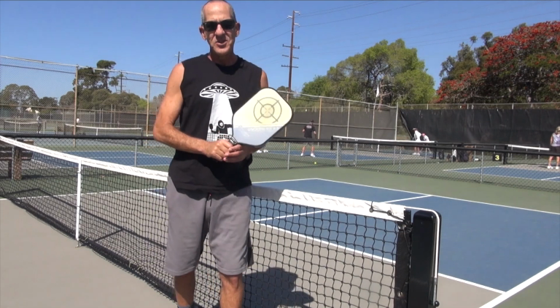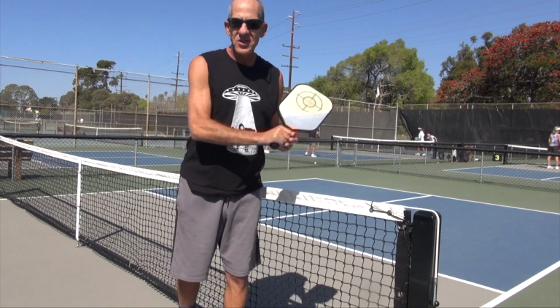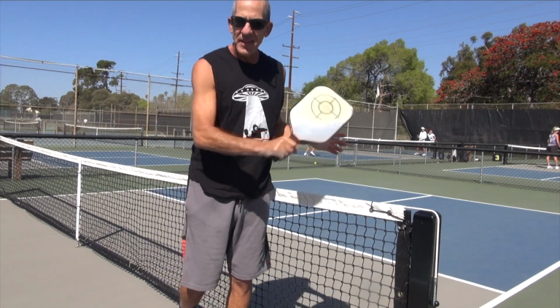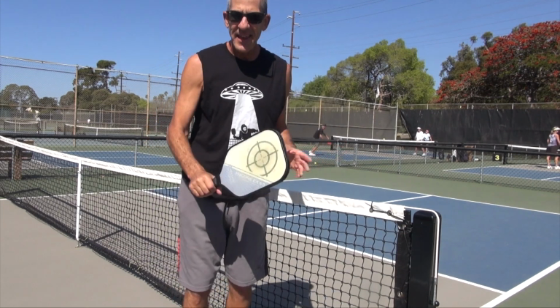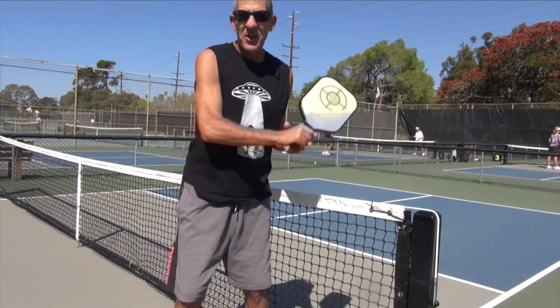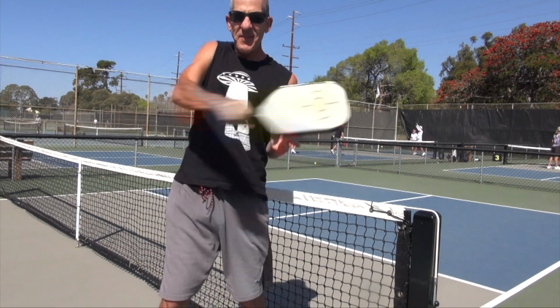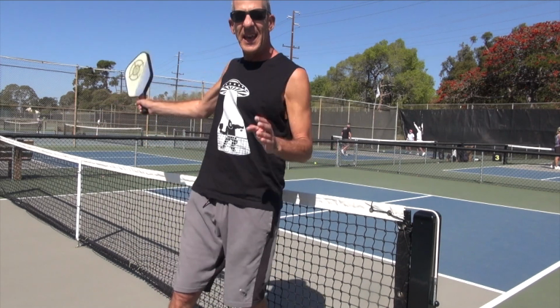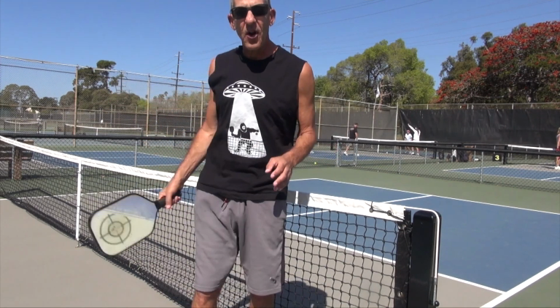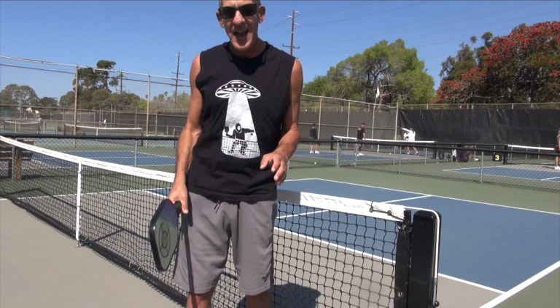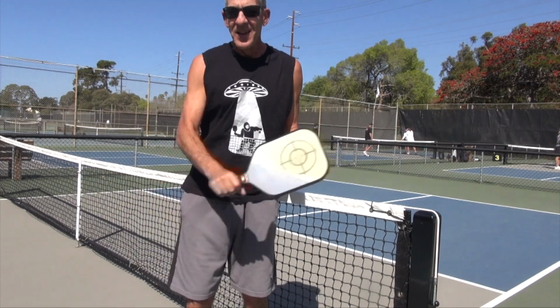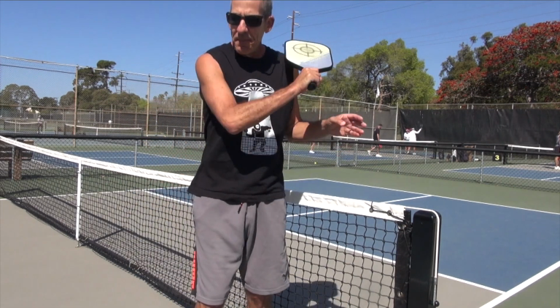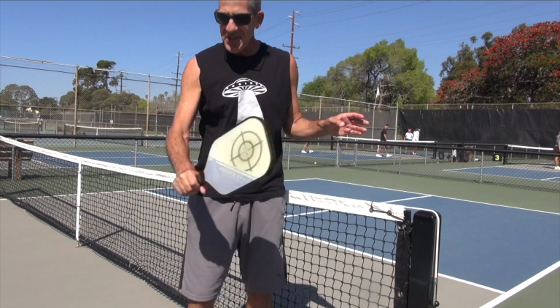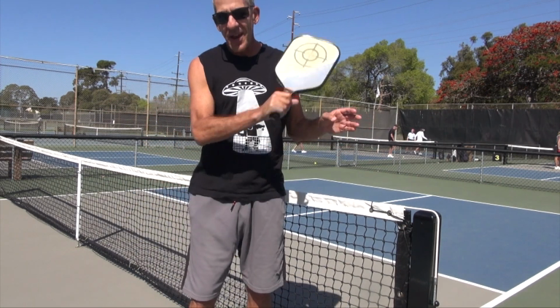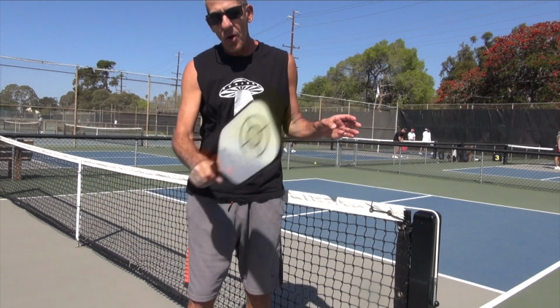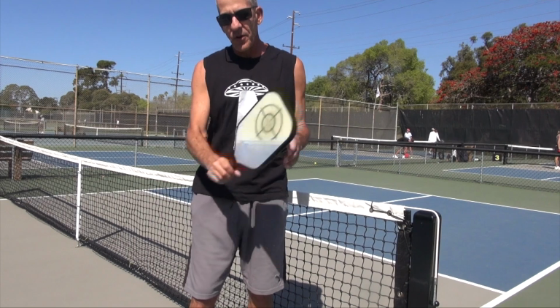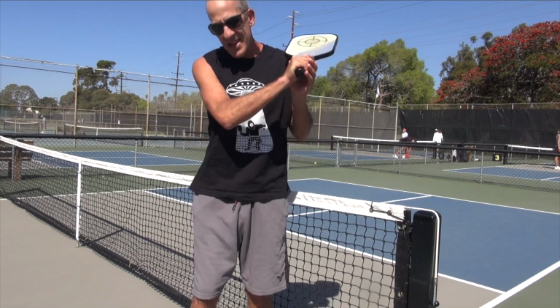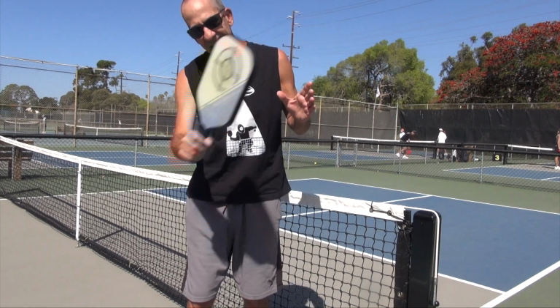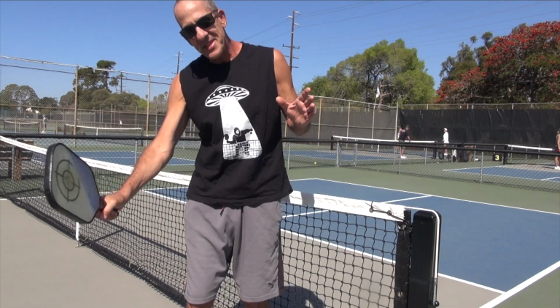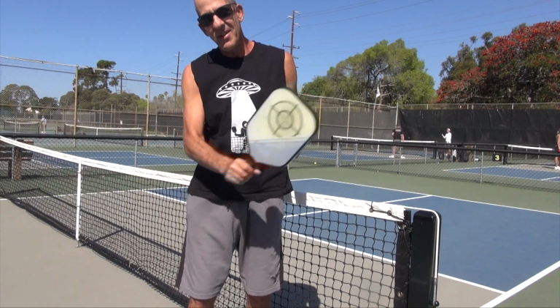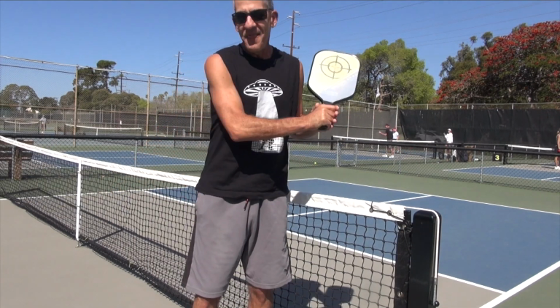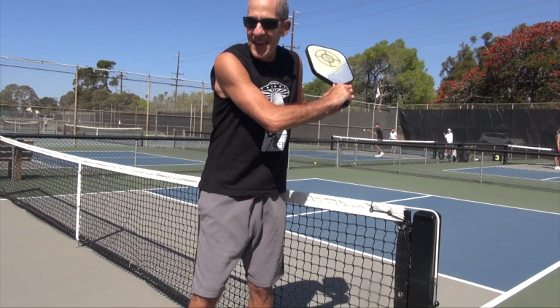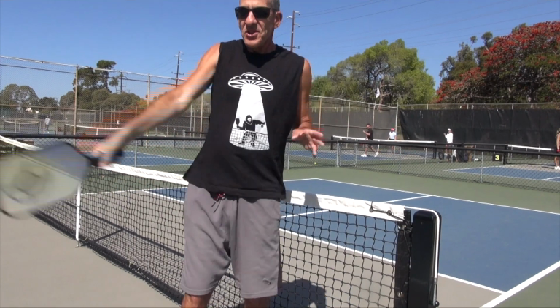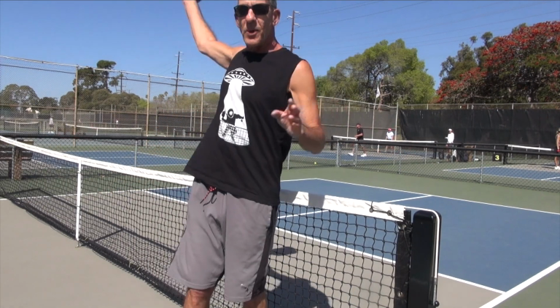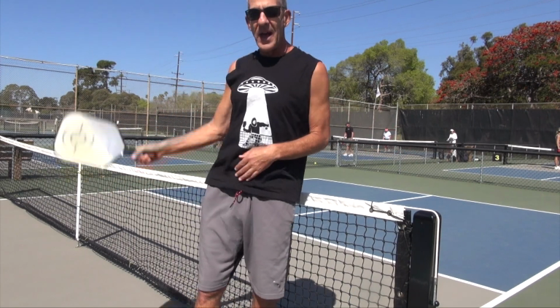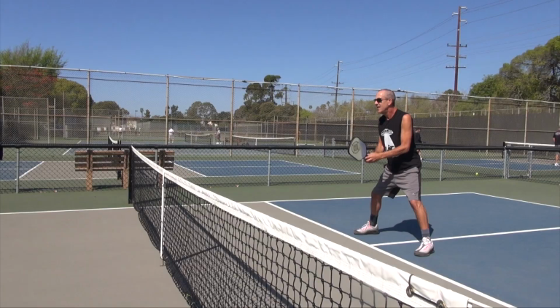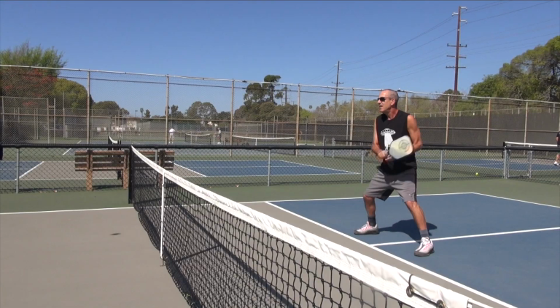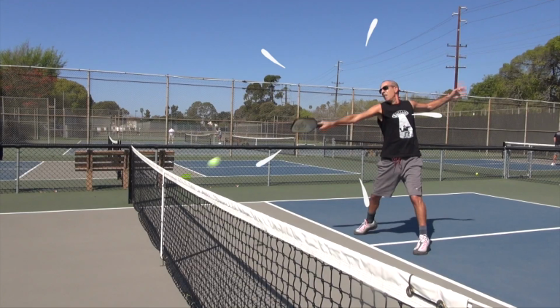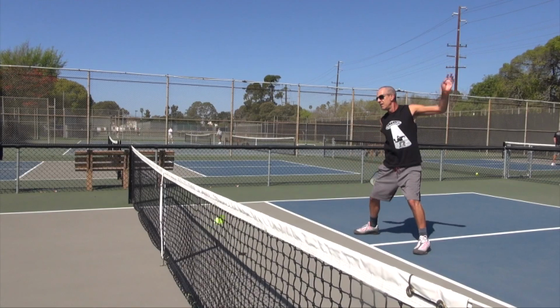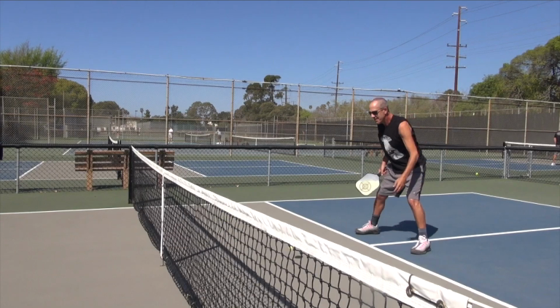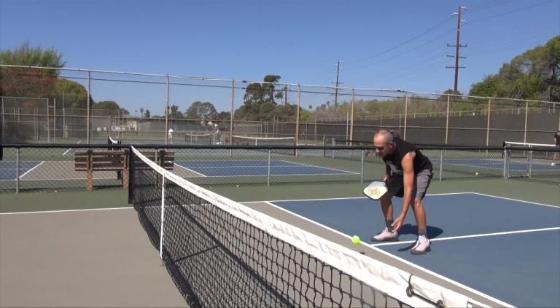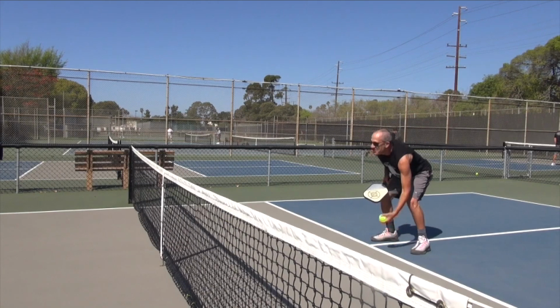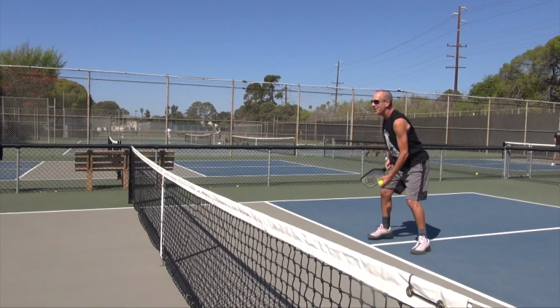Start slow at the net. You don't have to hit it as hard as I do. Just get your angle going first, which is down, and then start swinging away.